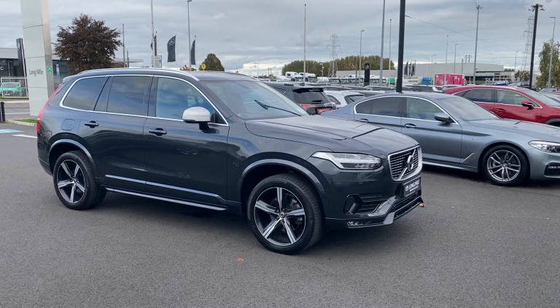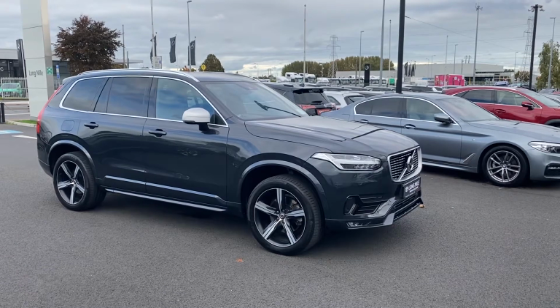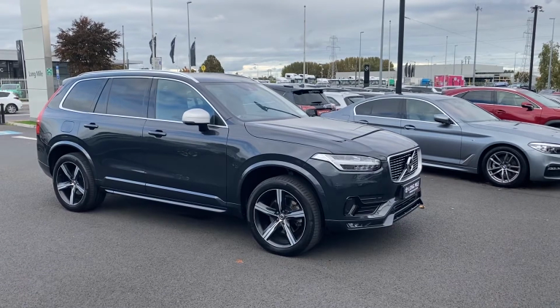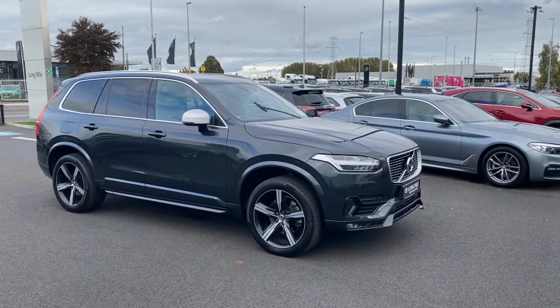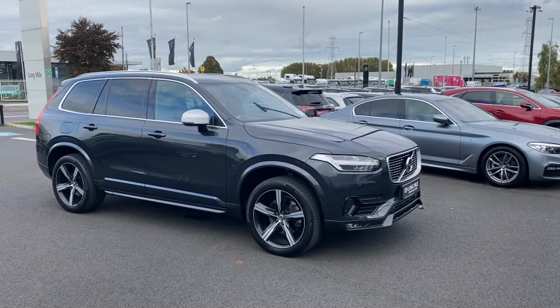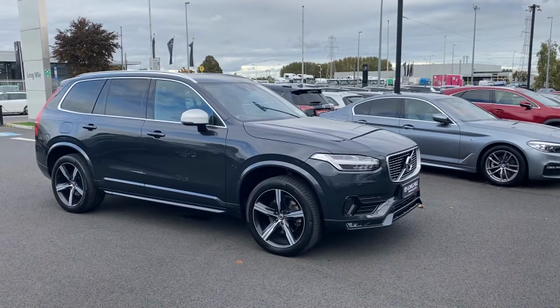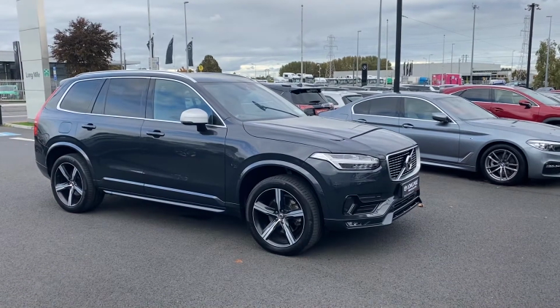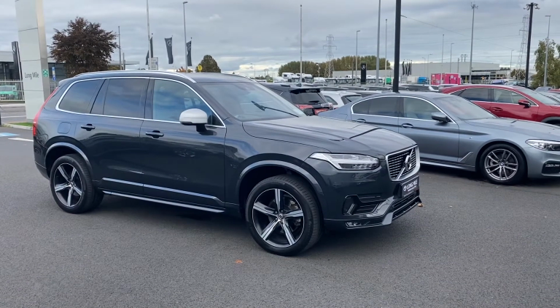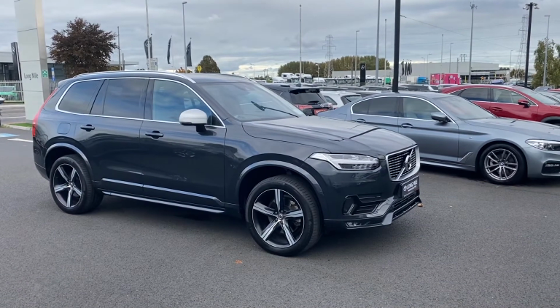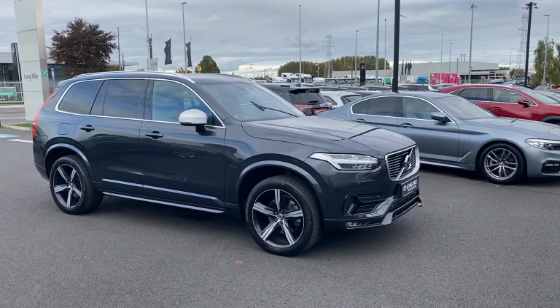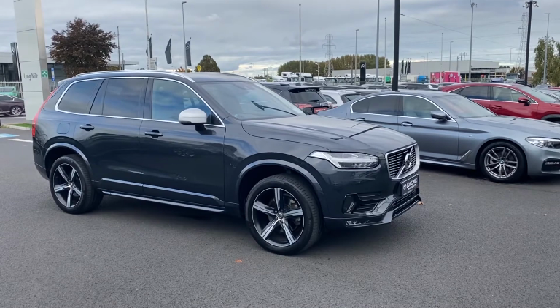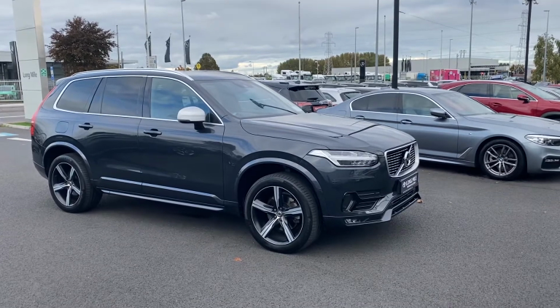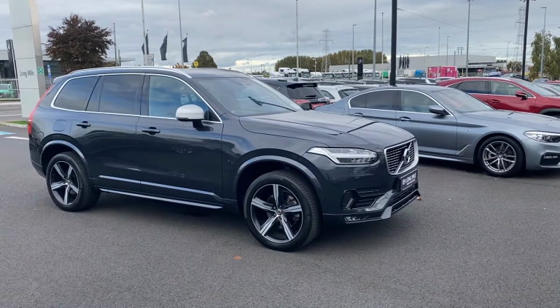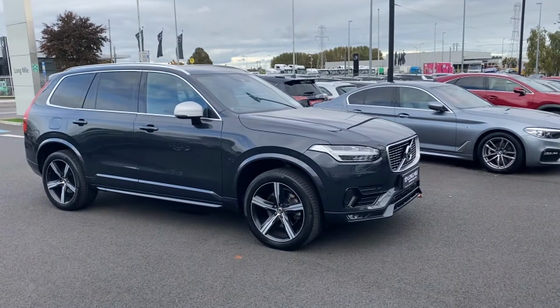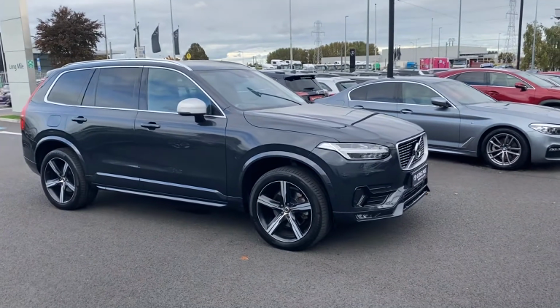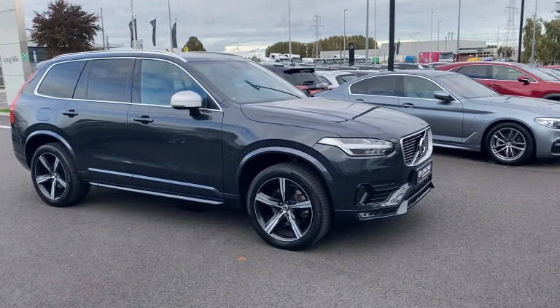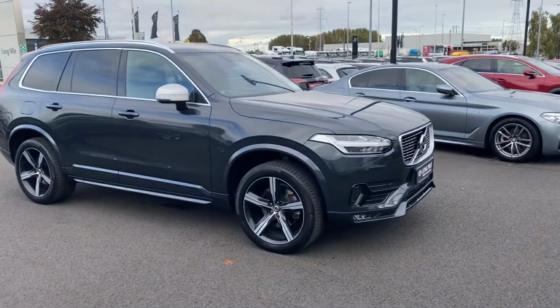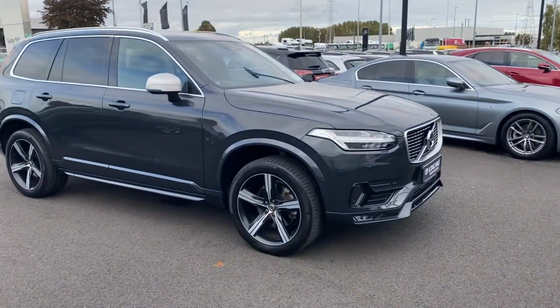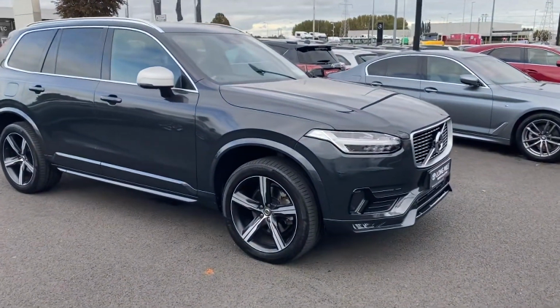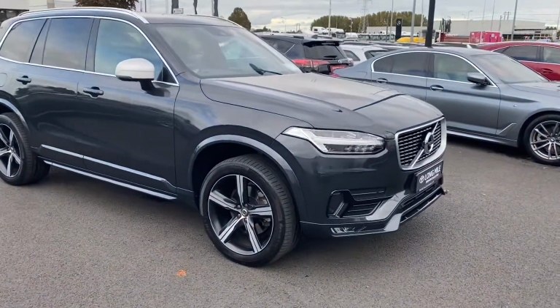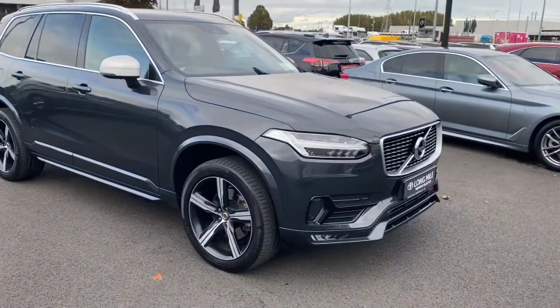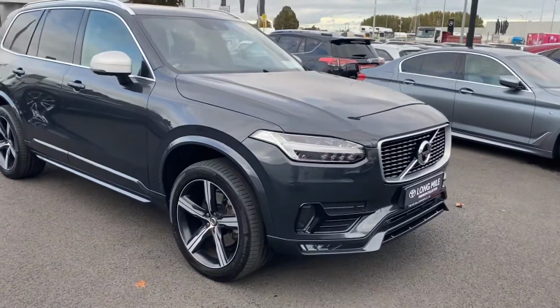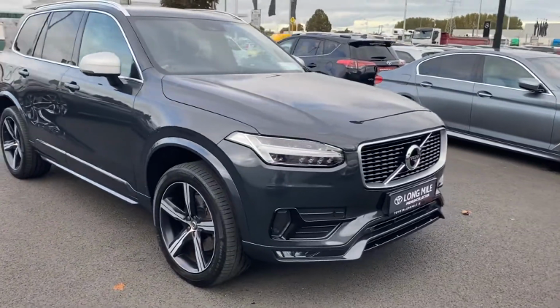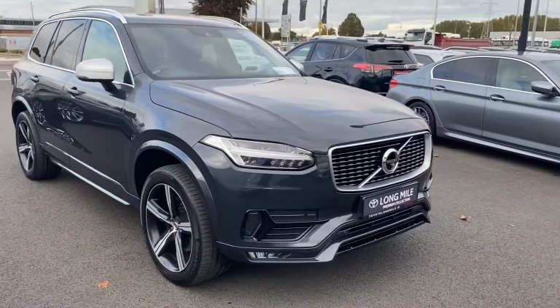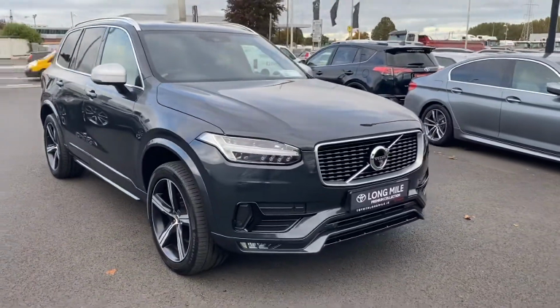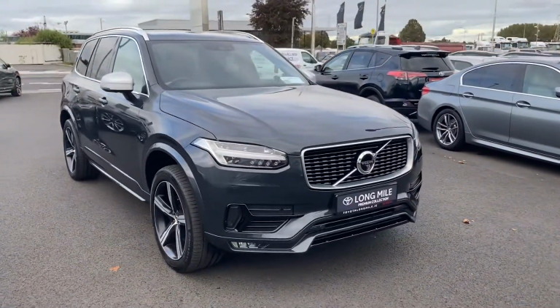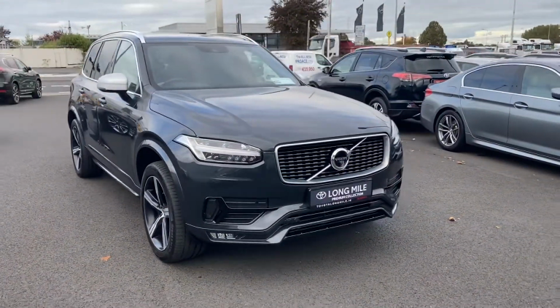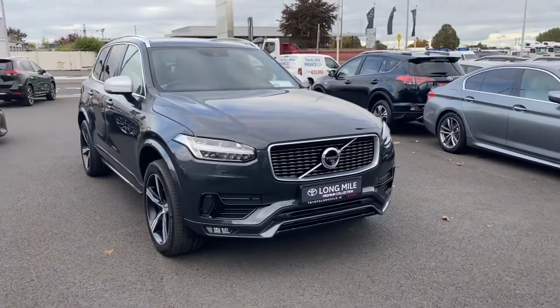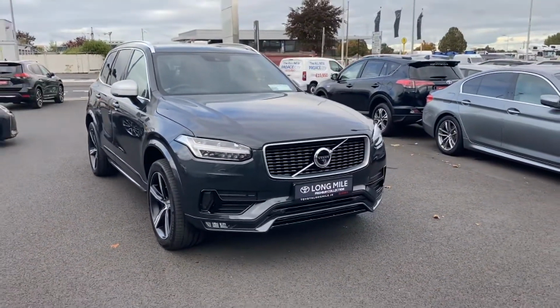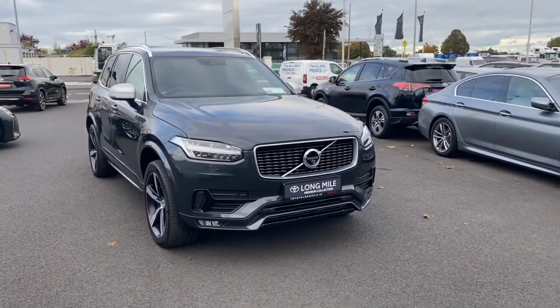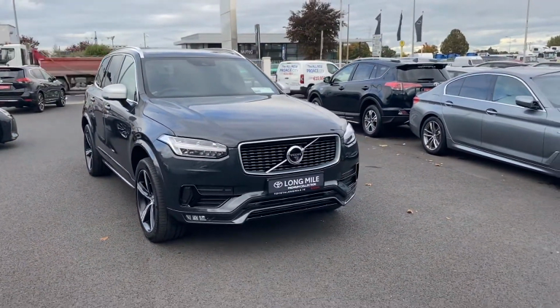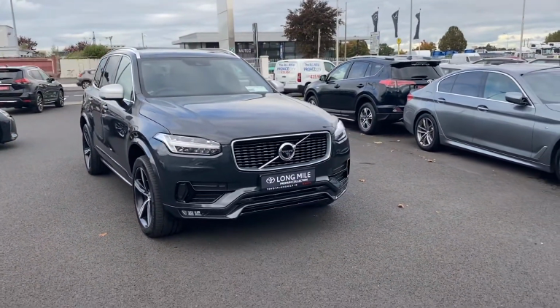Hi, Kyle here in Toyota Longmile. Just into Toyota Longmile's new premium collection is the 172 Volvo XC90 D5 R Design Automatic. This XC90 here is 235 brake horsepower.